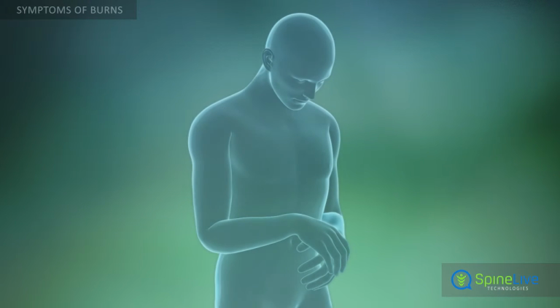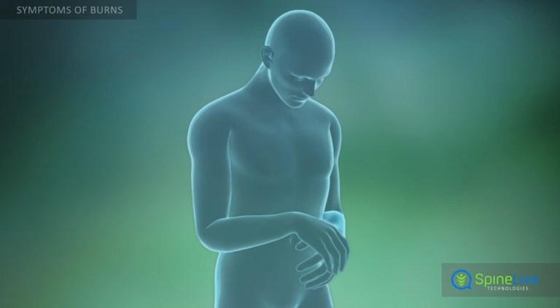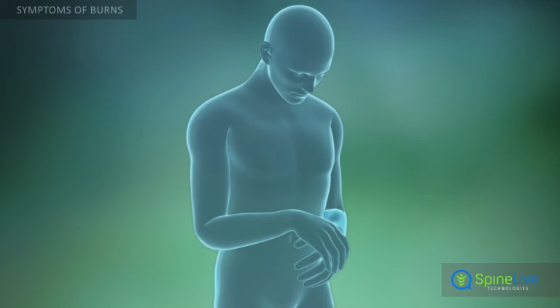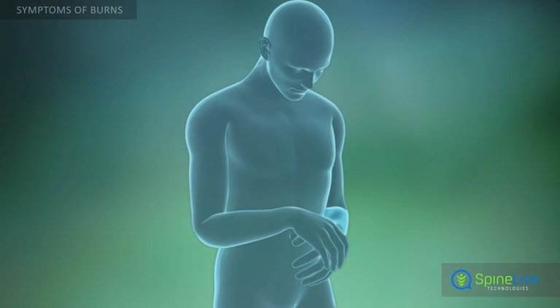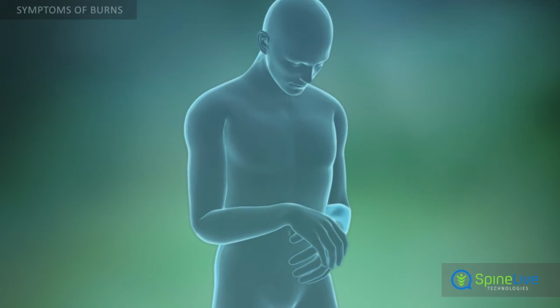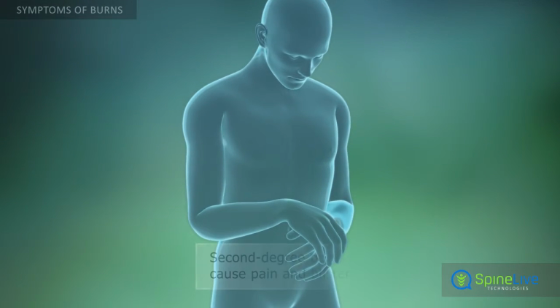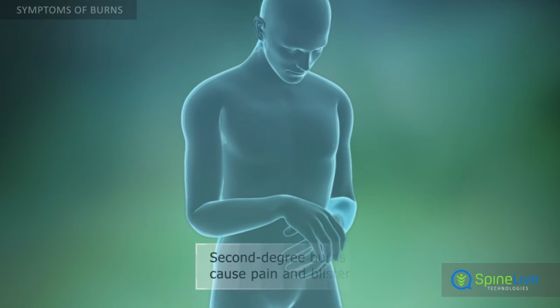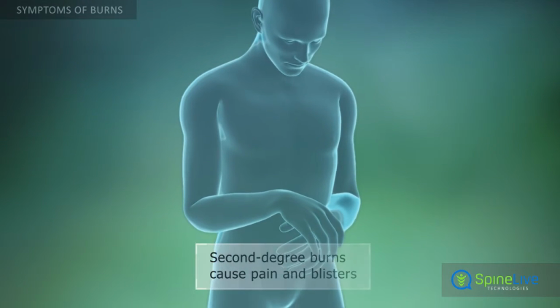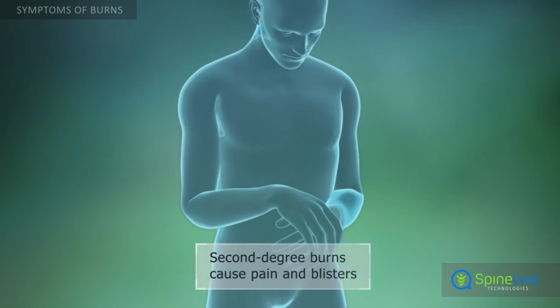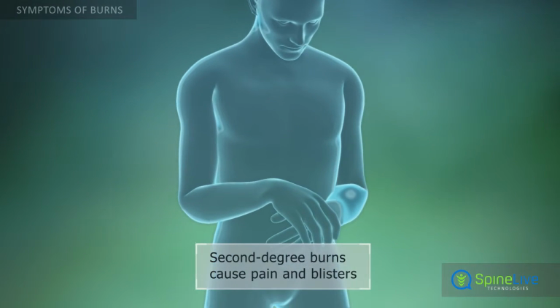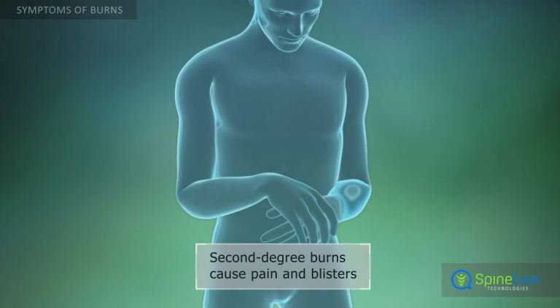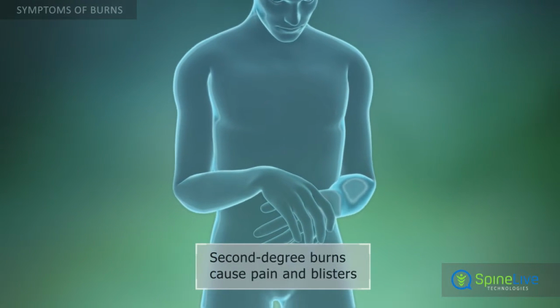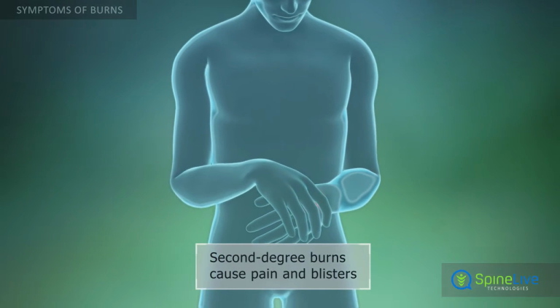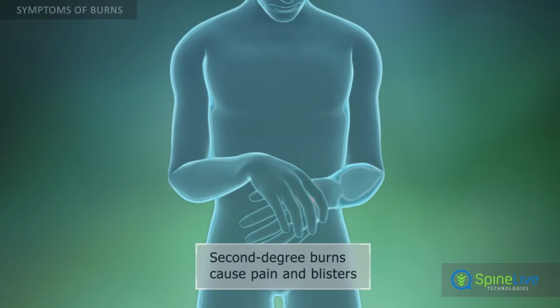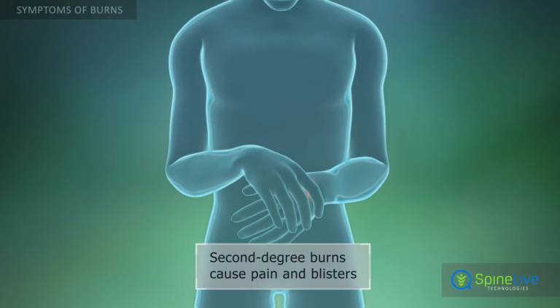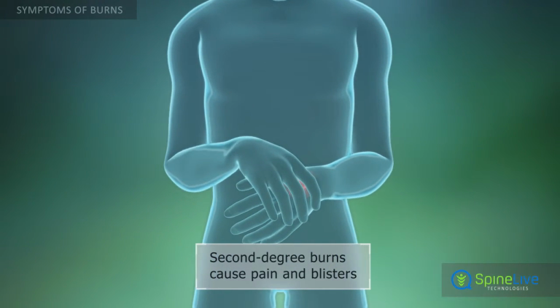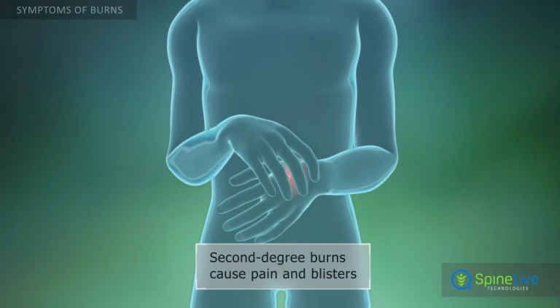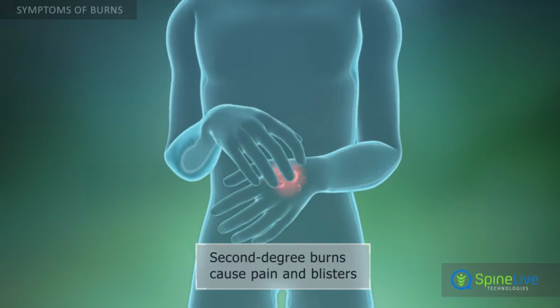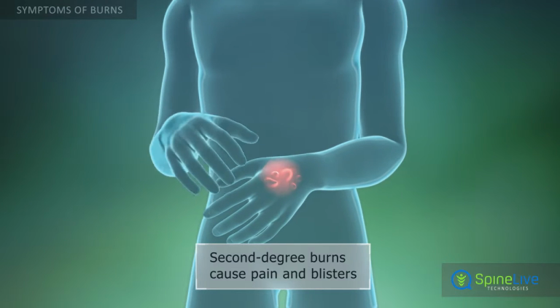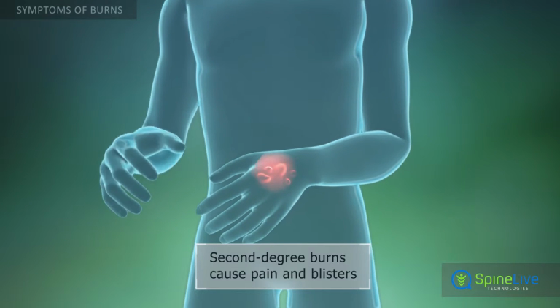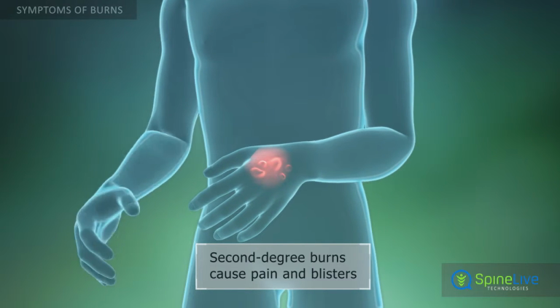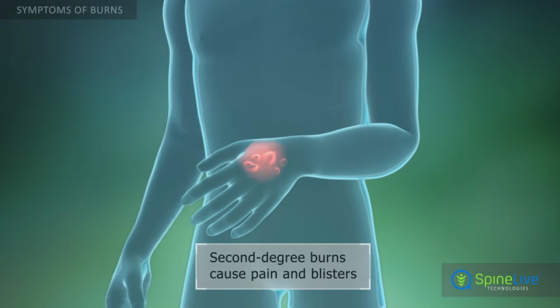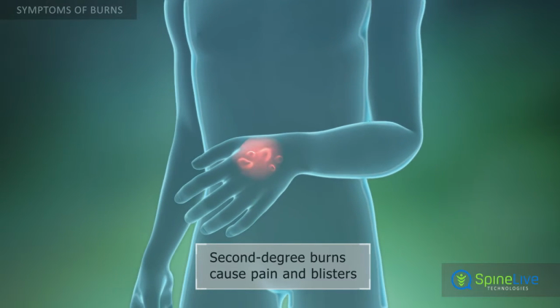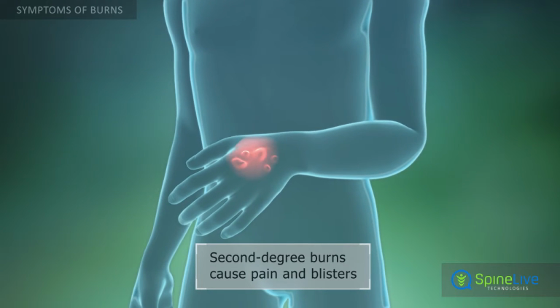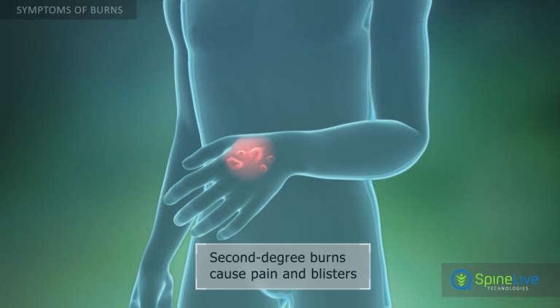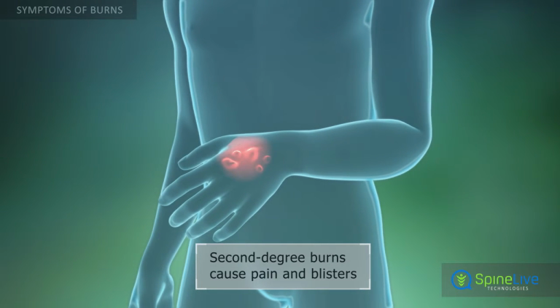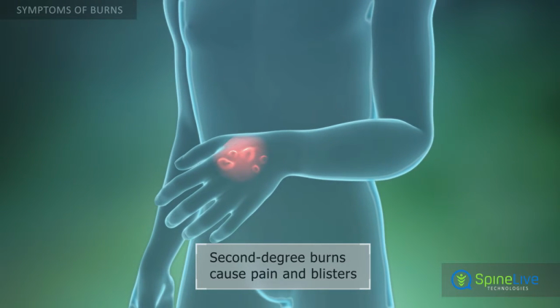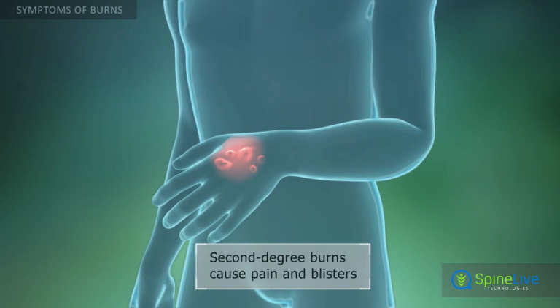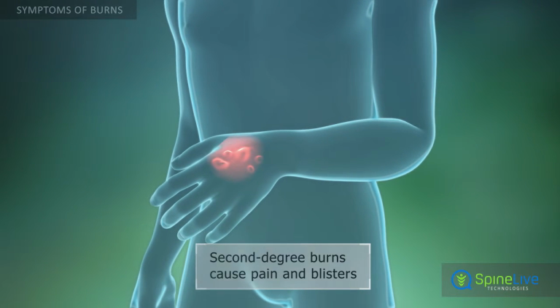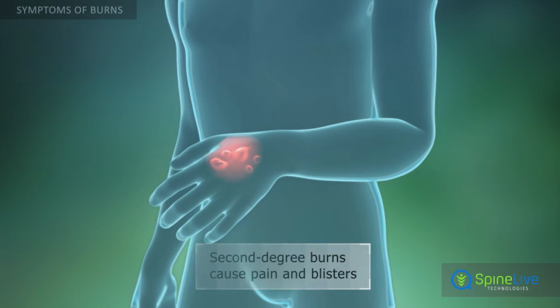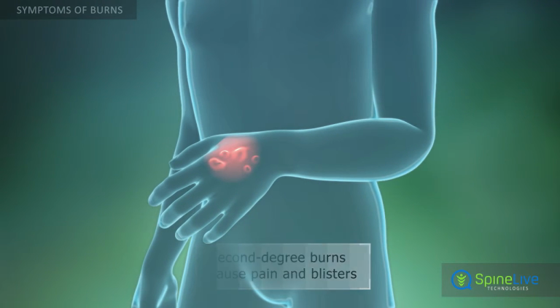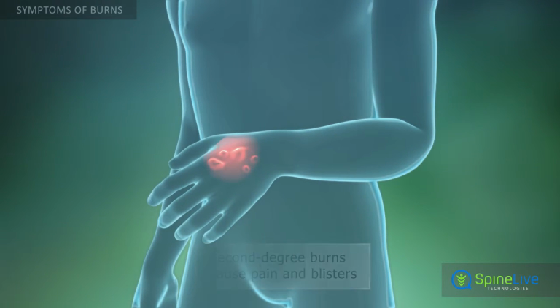Second-degree burns, which affect the epidermis and dermis, cause pain, redness, and fluid-filled, opaque blisters appear.